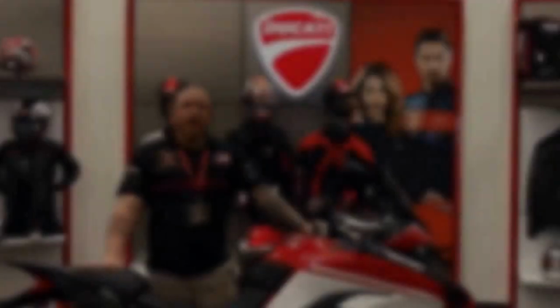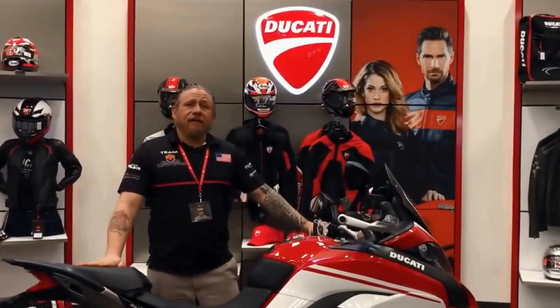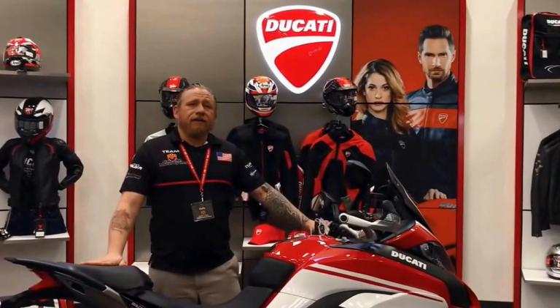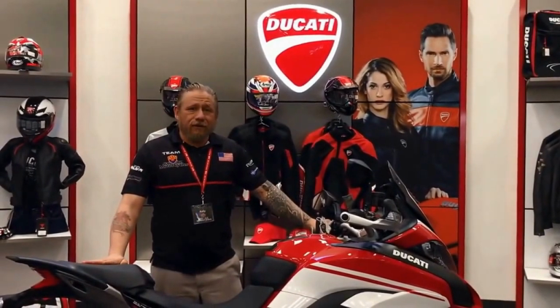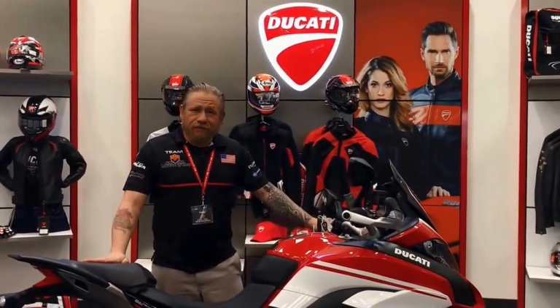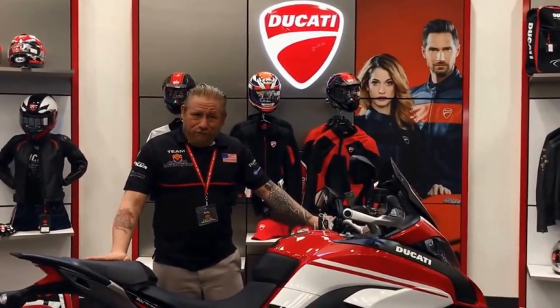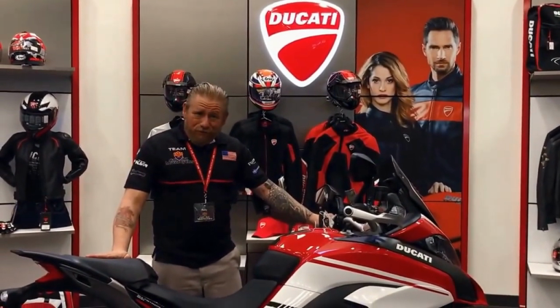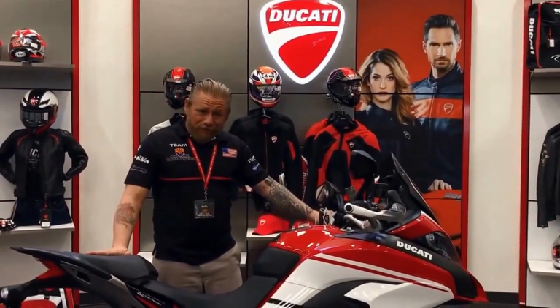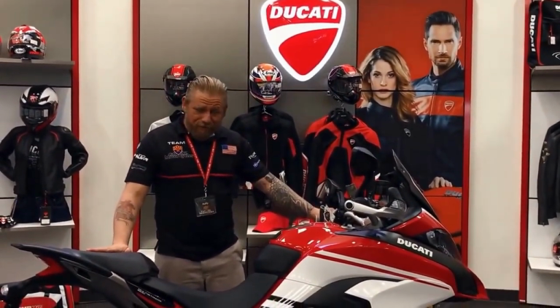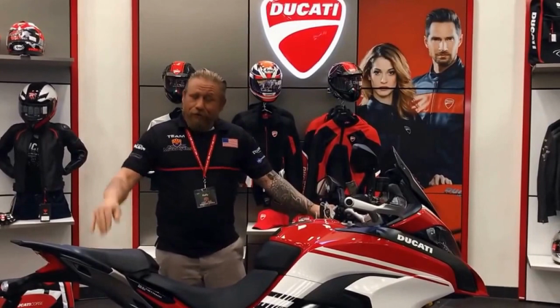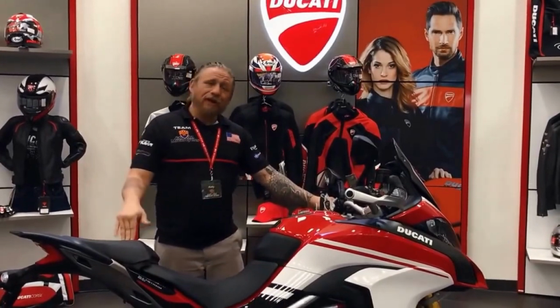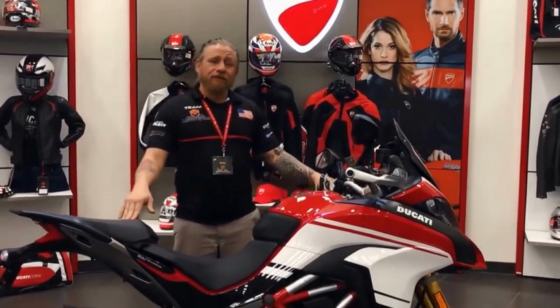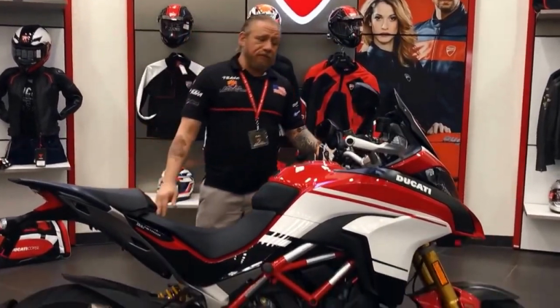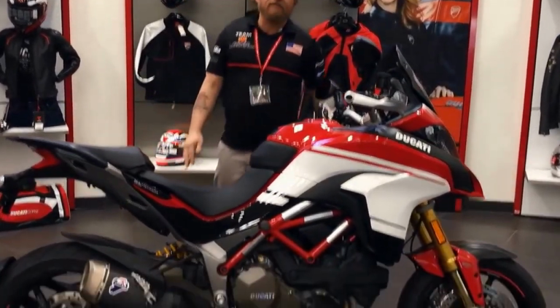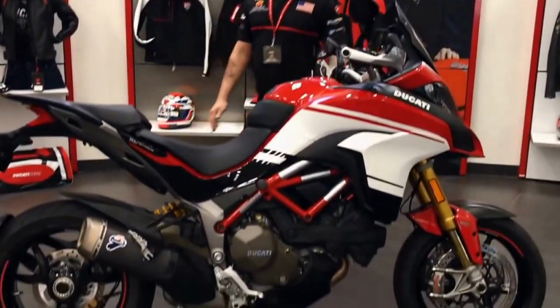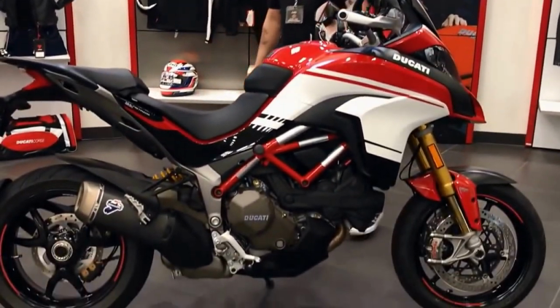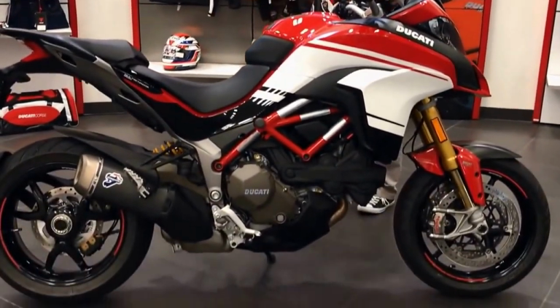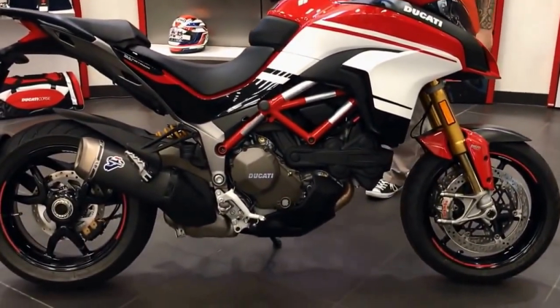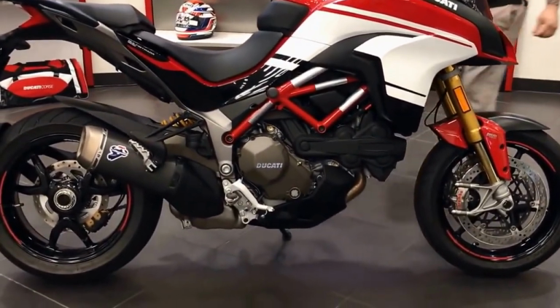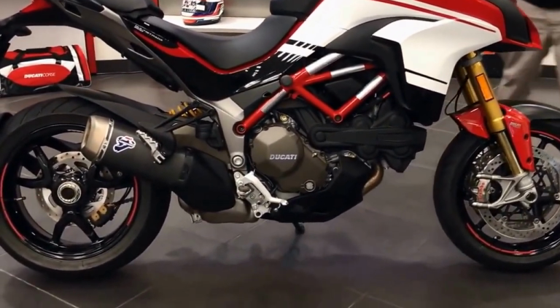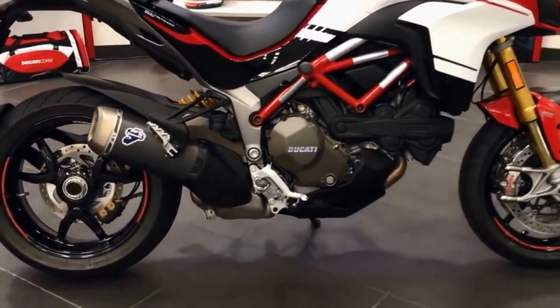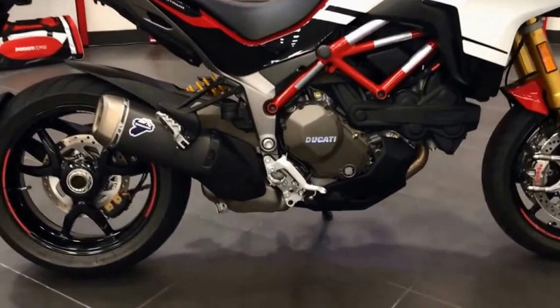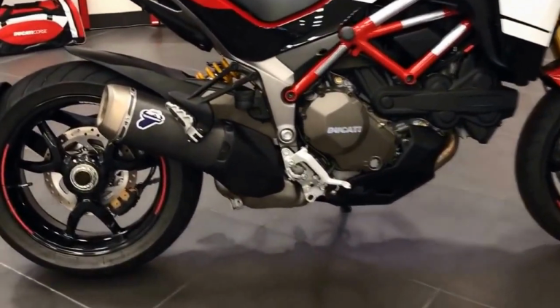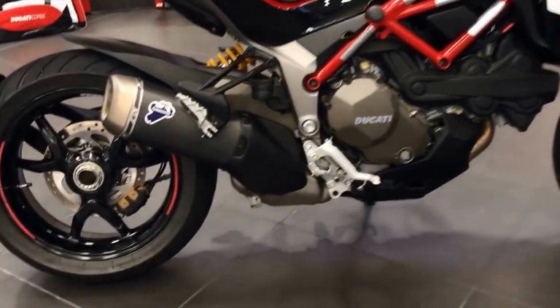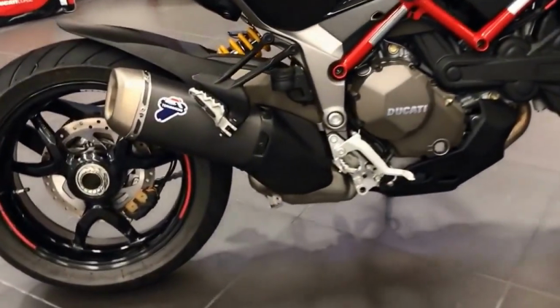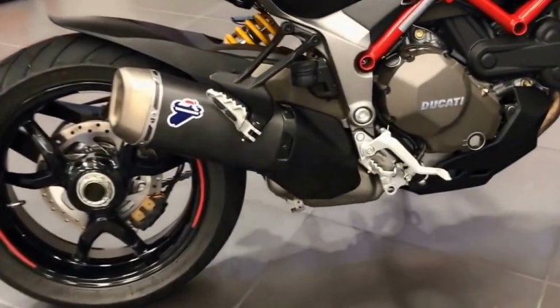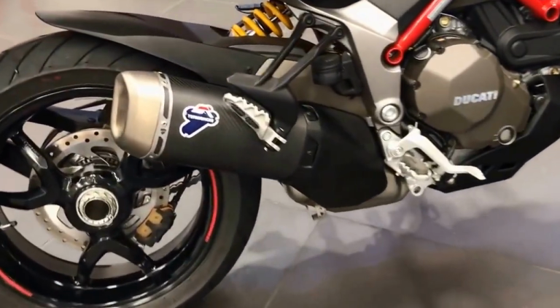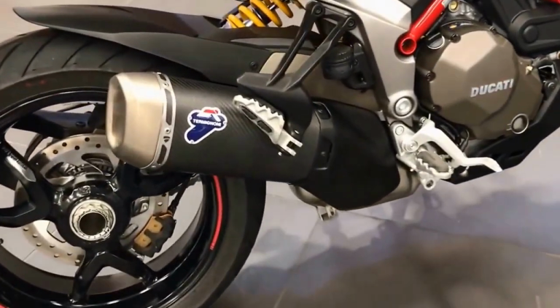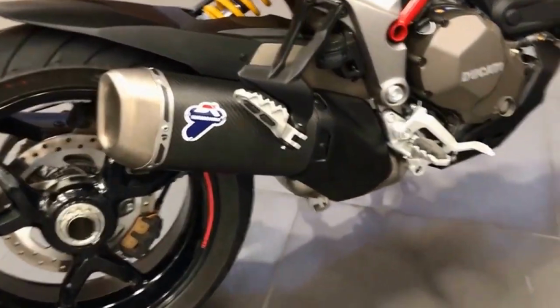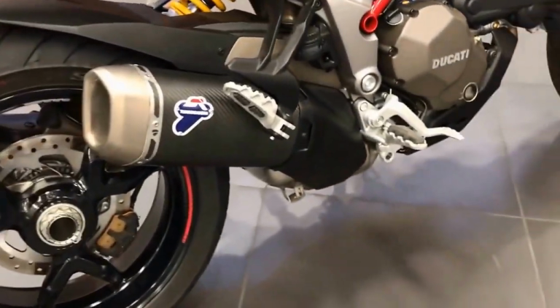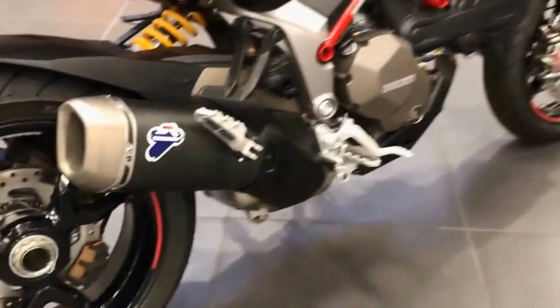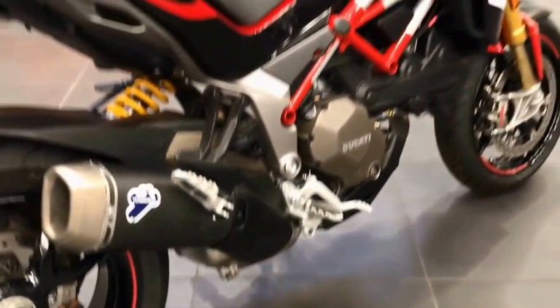Hey guys, Kelly Victor here at GoEasy Motorcycles in beautiful Peoria, Arizona. So what I have here in front of me is a Ducati Multistrada Pikes Peak Edition. Now if you don't know why they call it a Pikes Peak Edition, jump on Google and check it out.